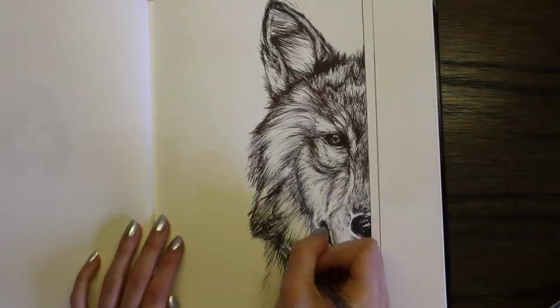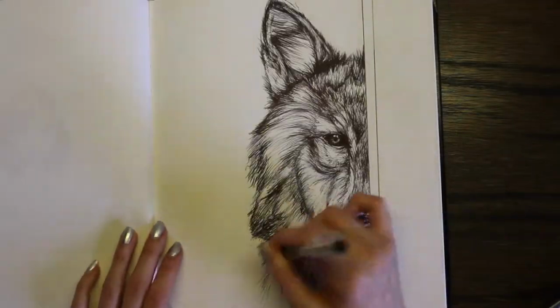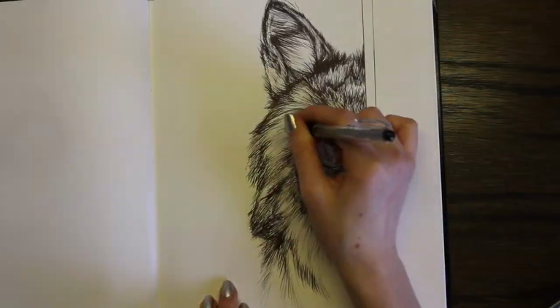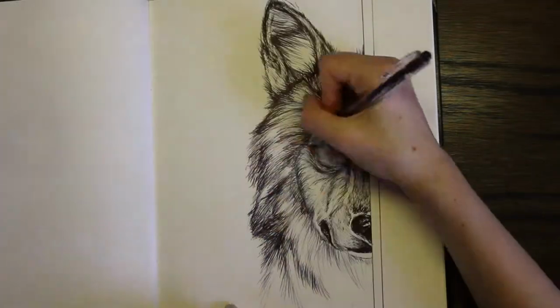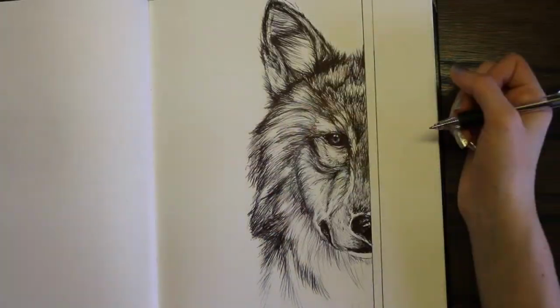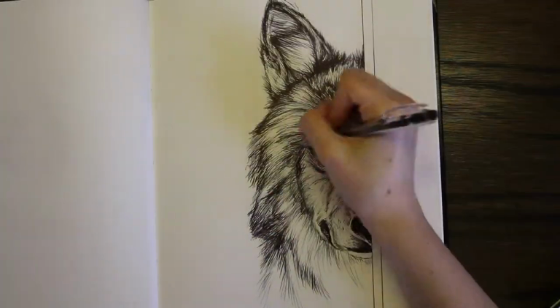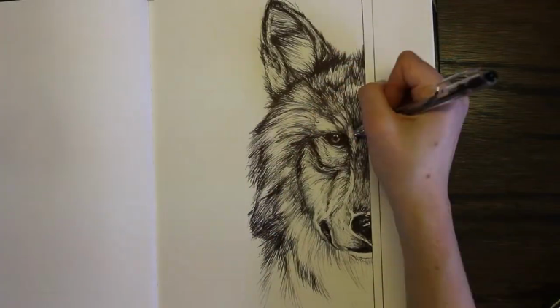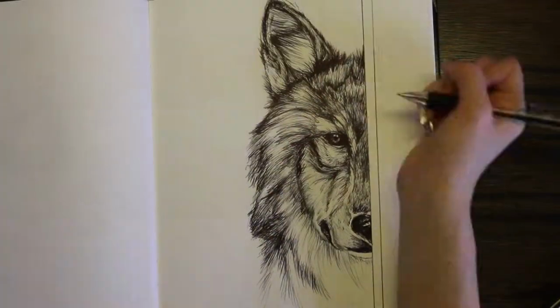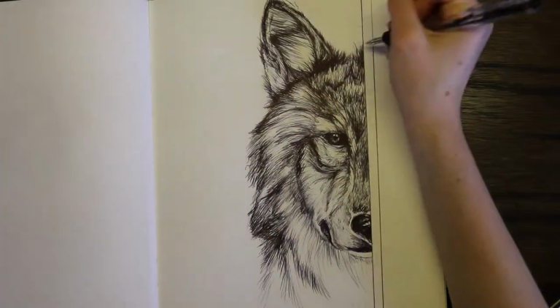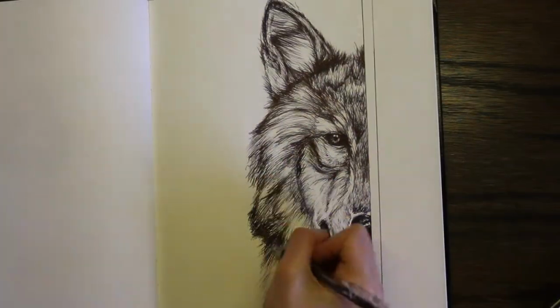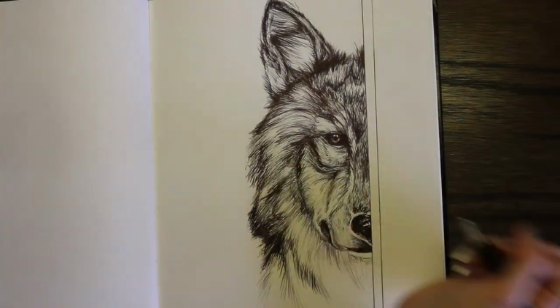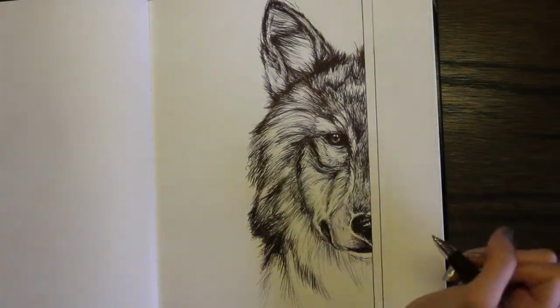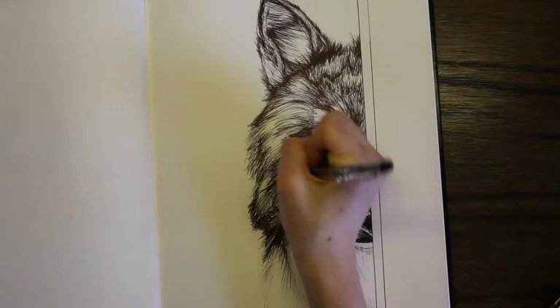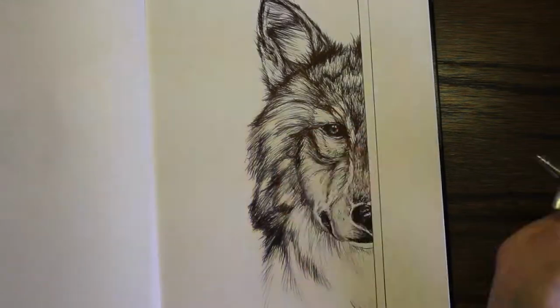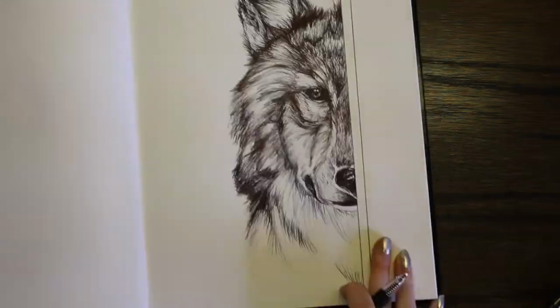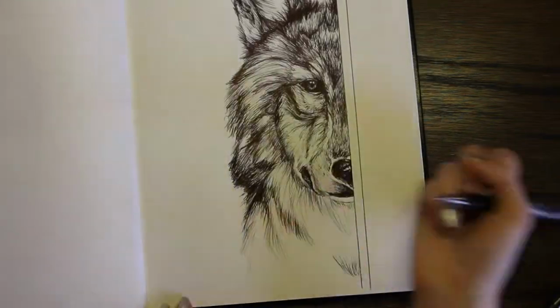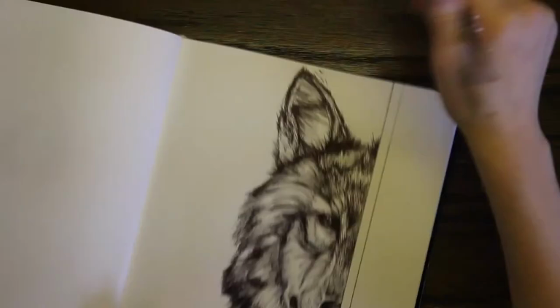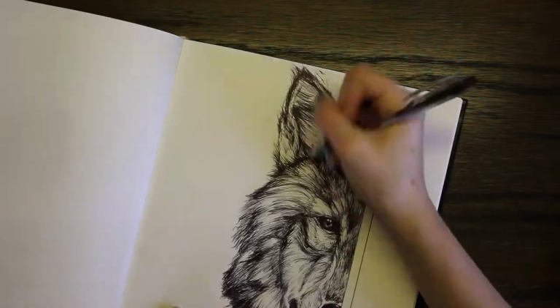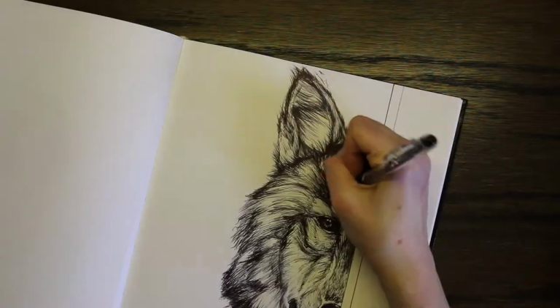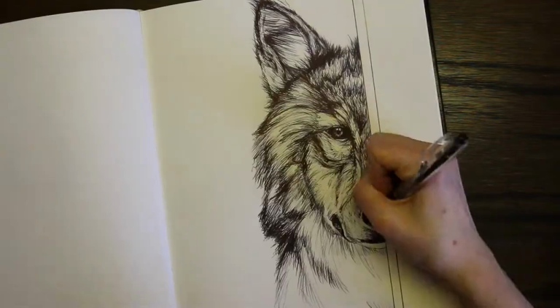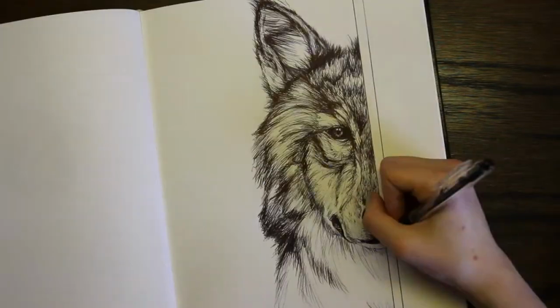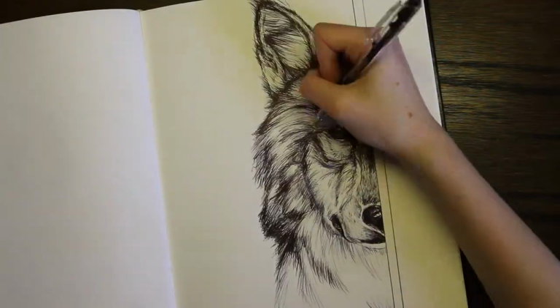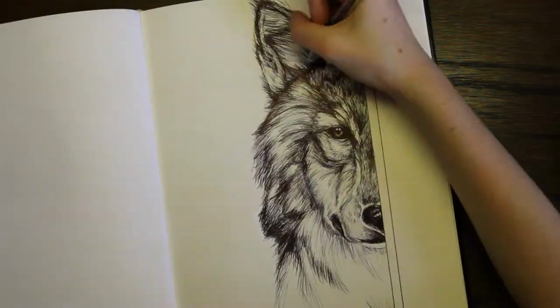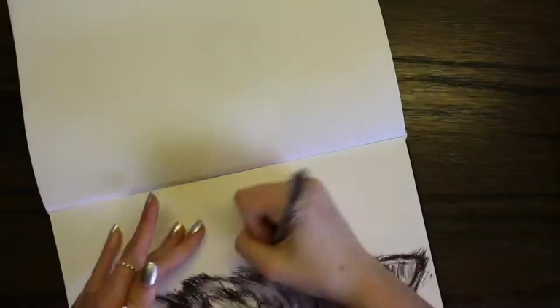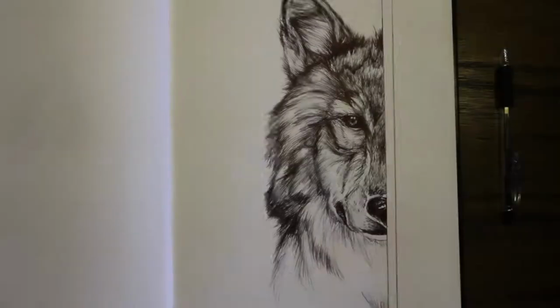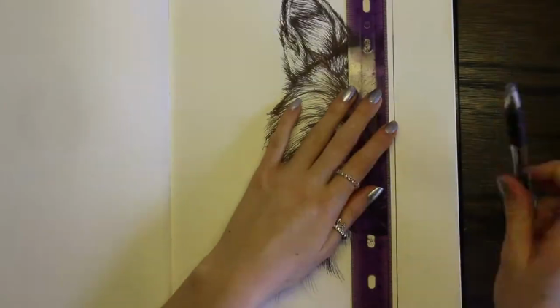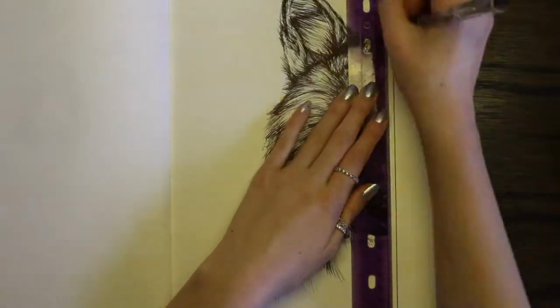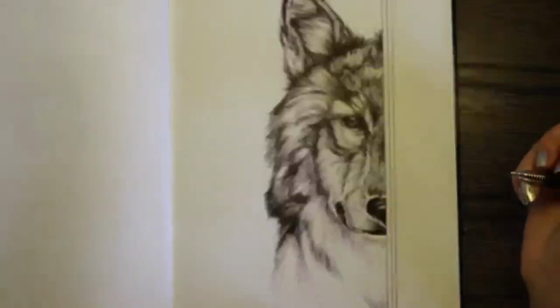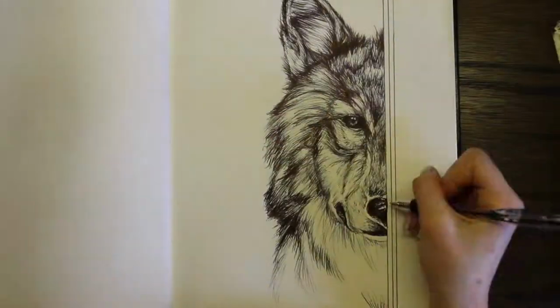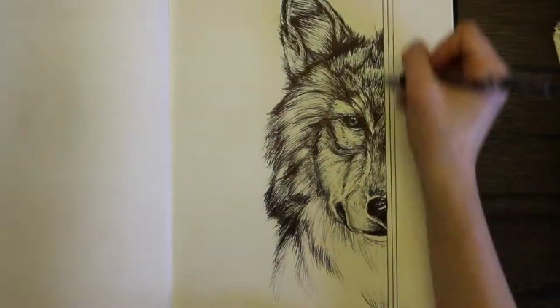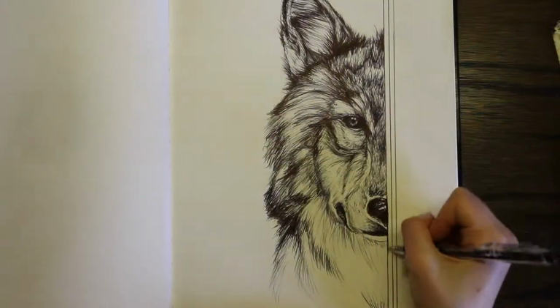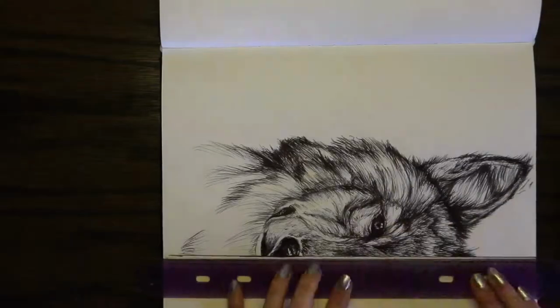Obviously if you want just nice lines, microns work better, but if you're wanting to shade with a pen then ballpoint pen worked out really great.